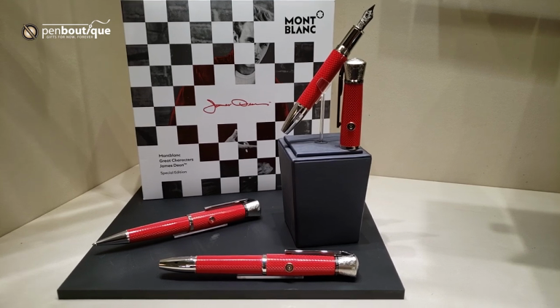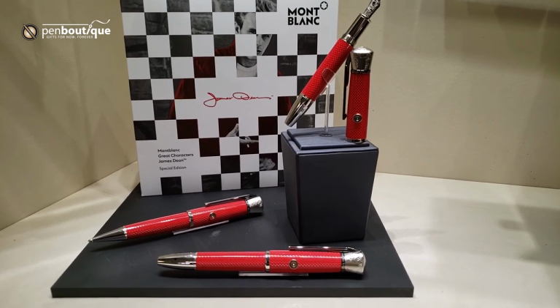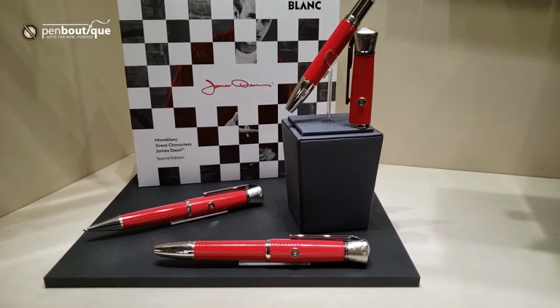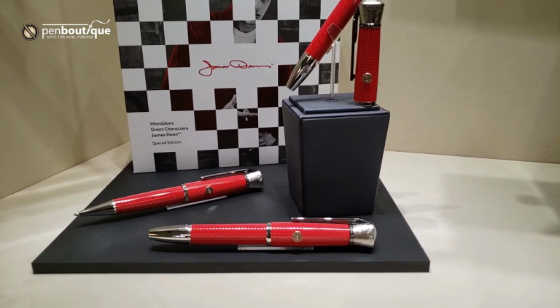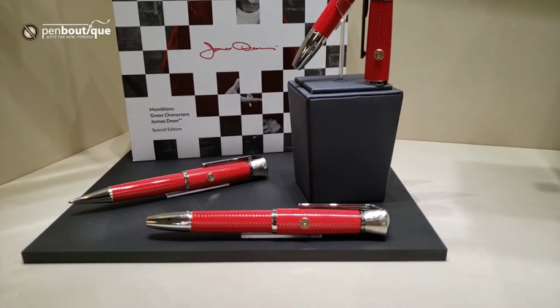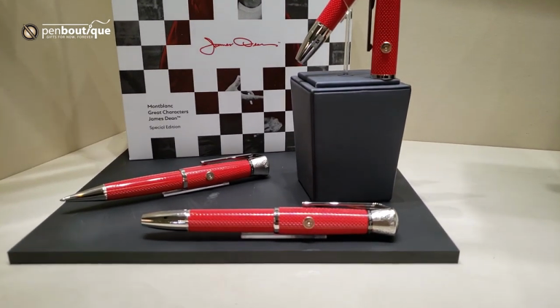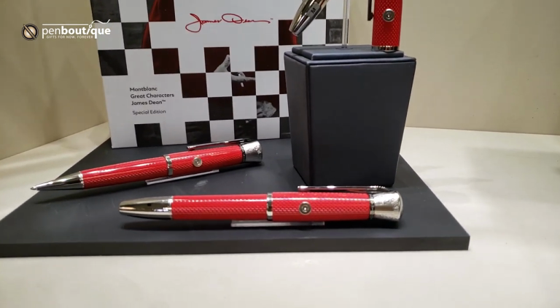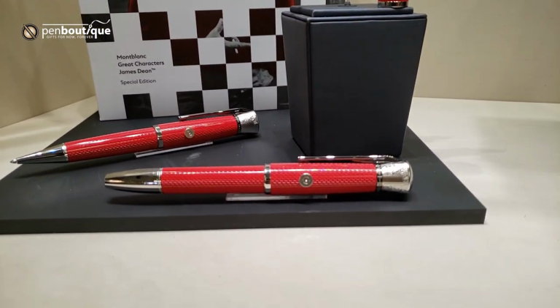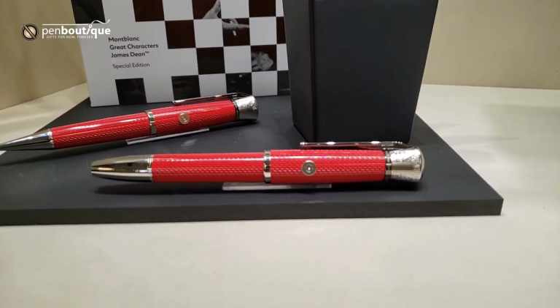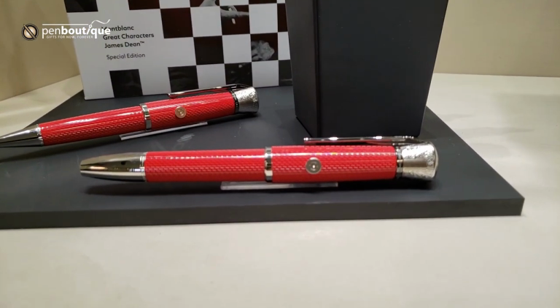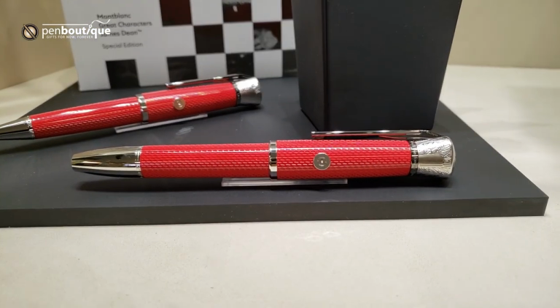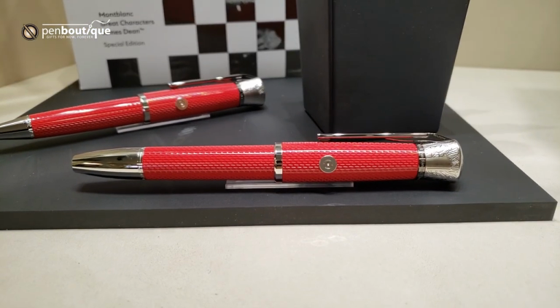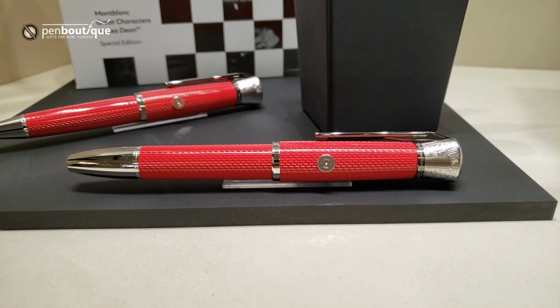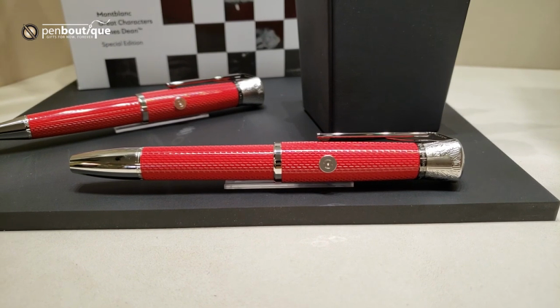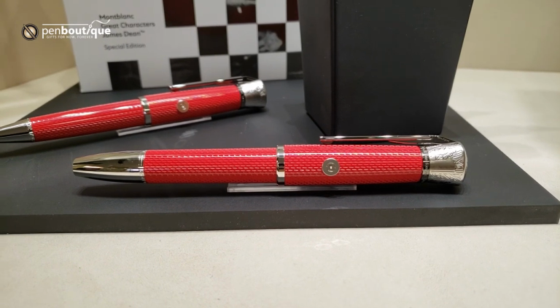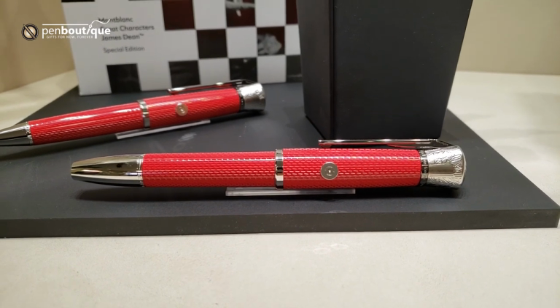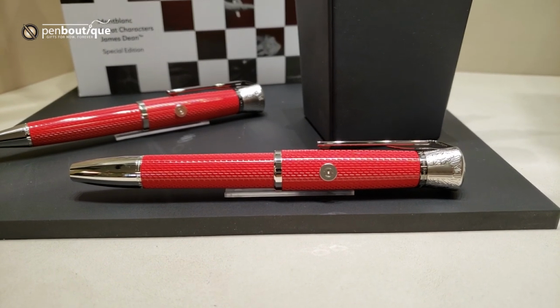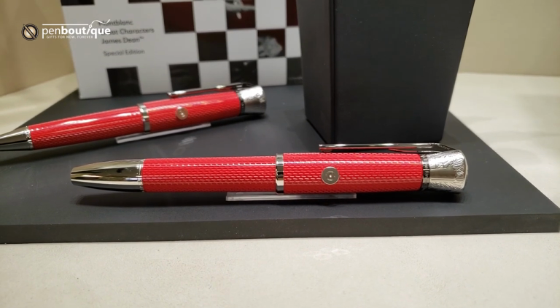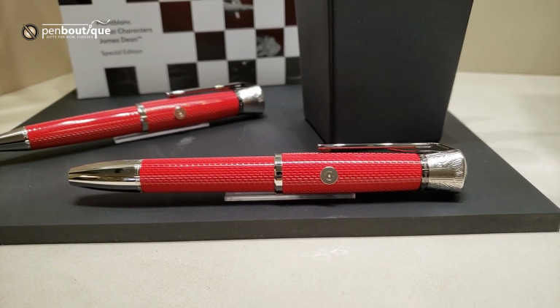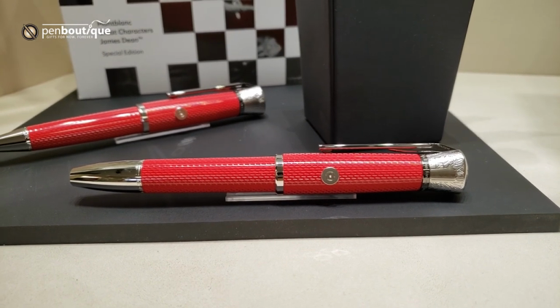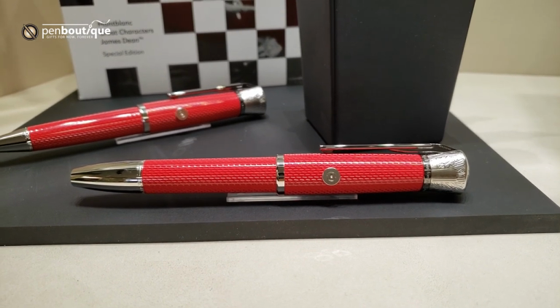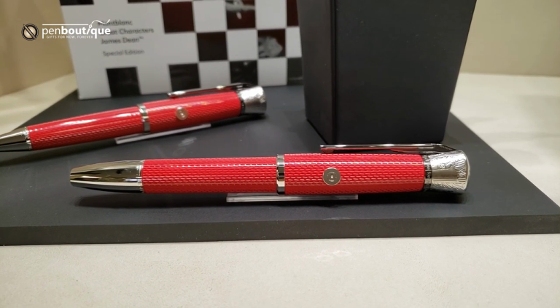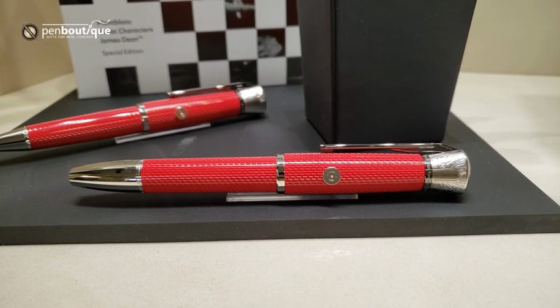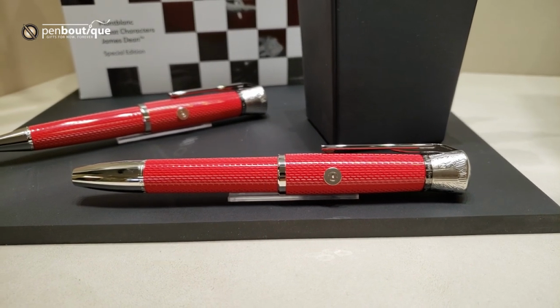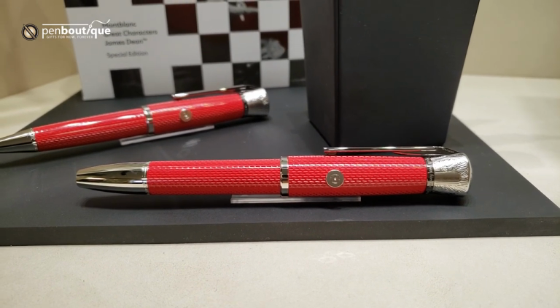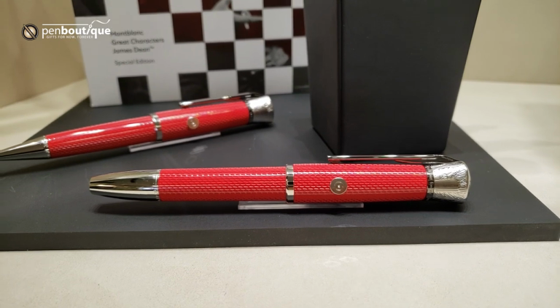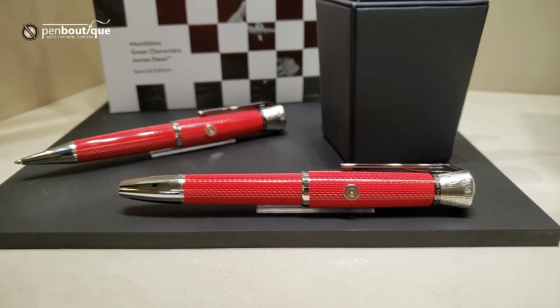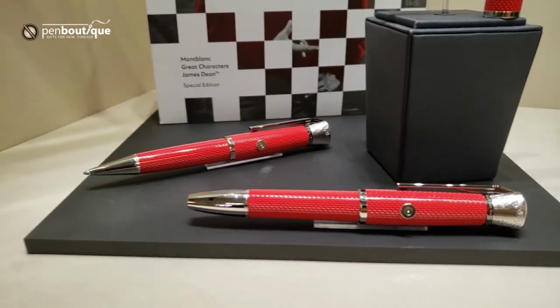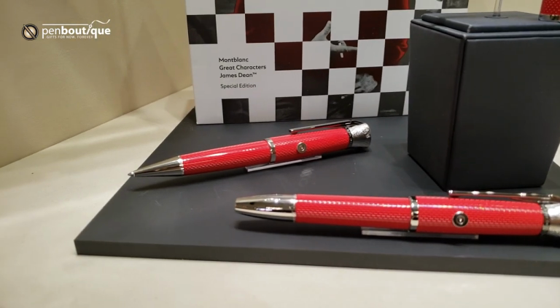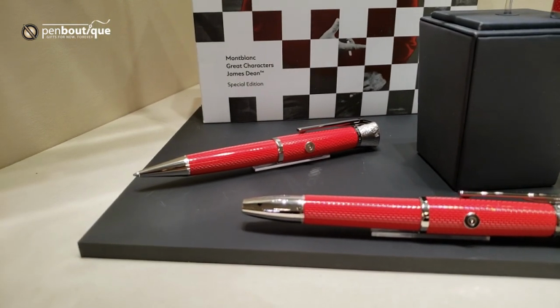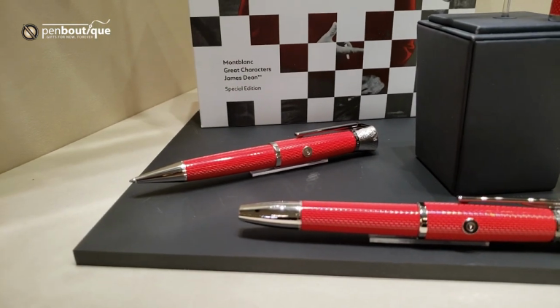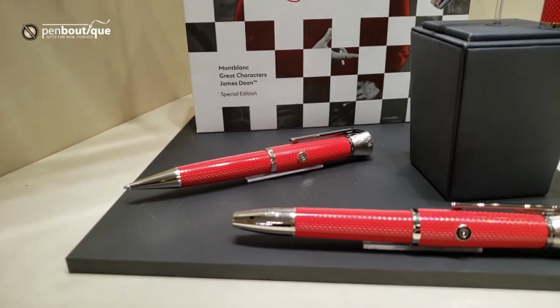The rollerball actually takes a La Grande refill, so make sure you do order the correct rollerball refill for your rollerball version. The ballpoint of course takes a standard Montblanc ballpoint refill.